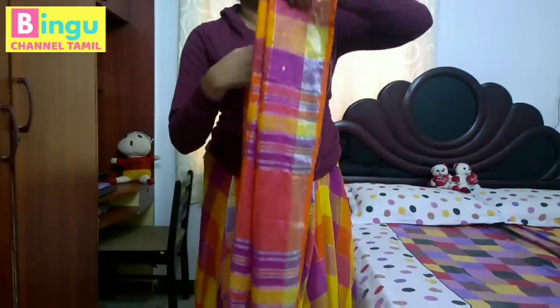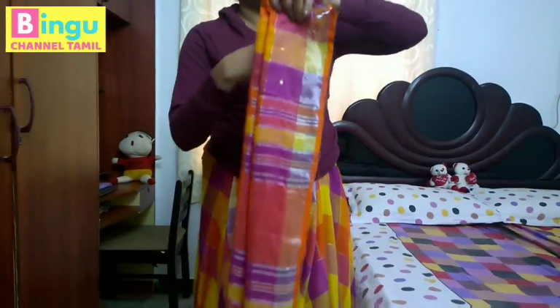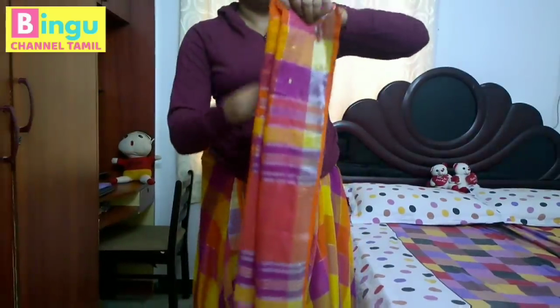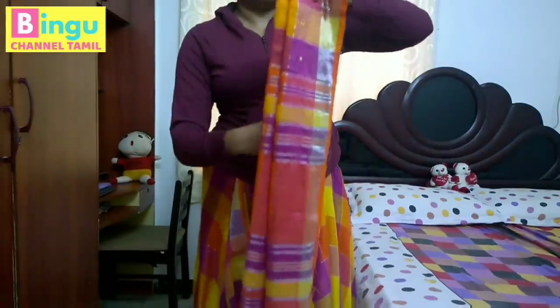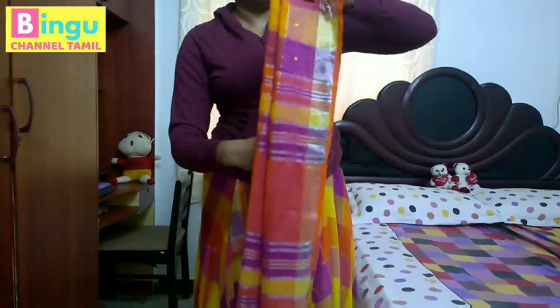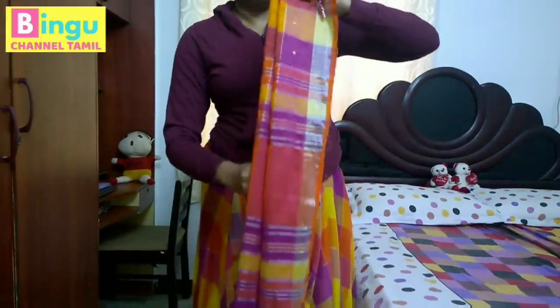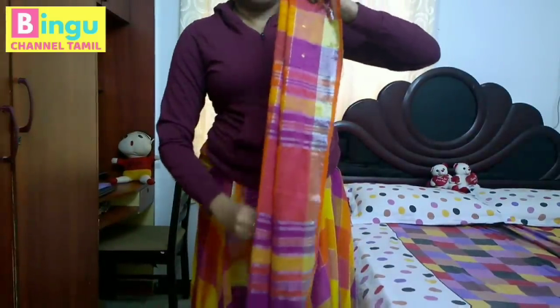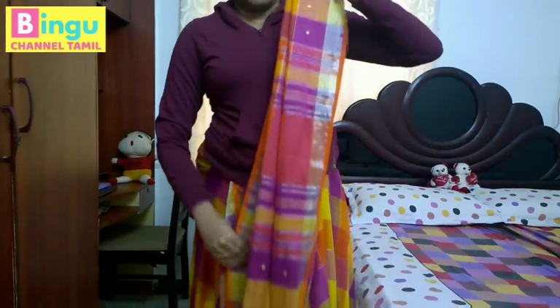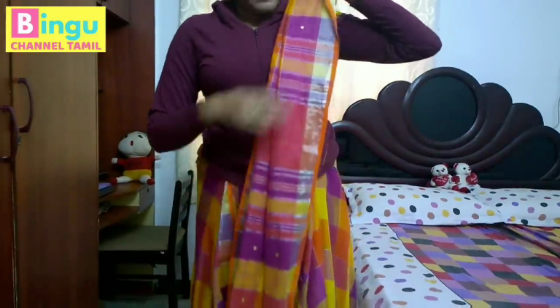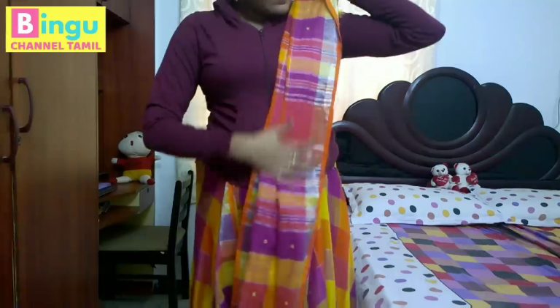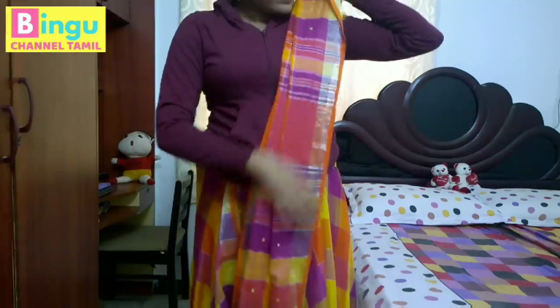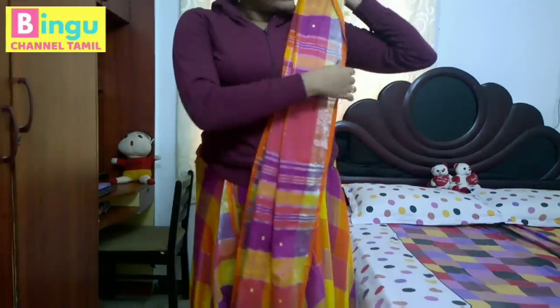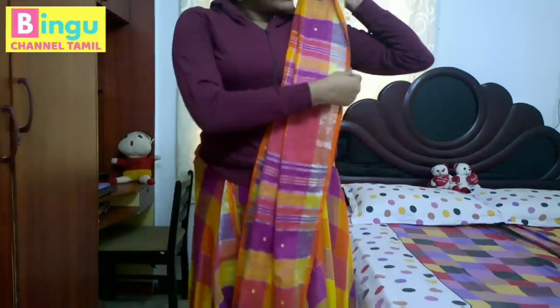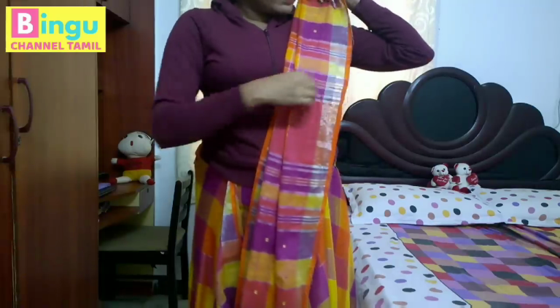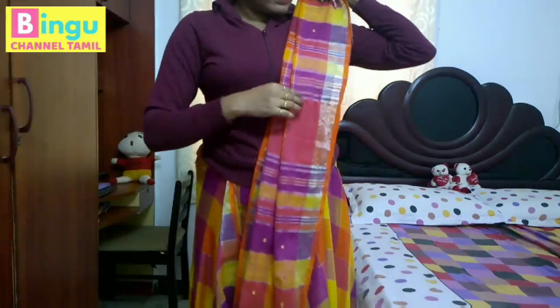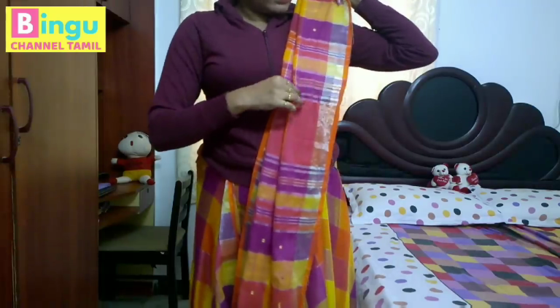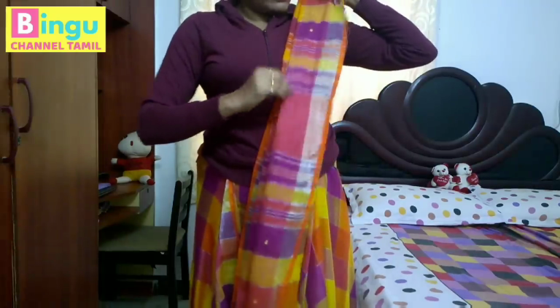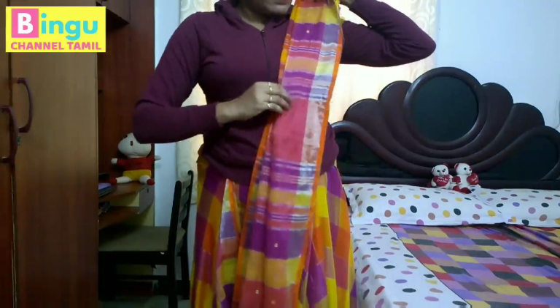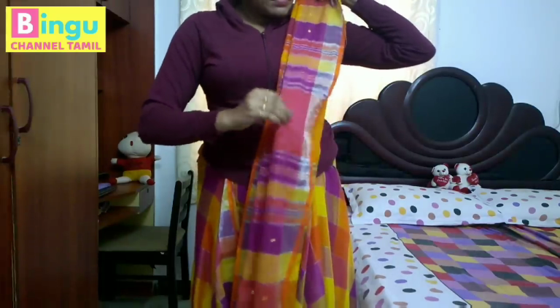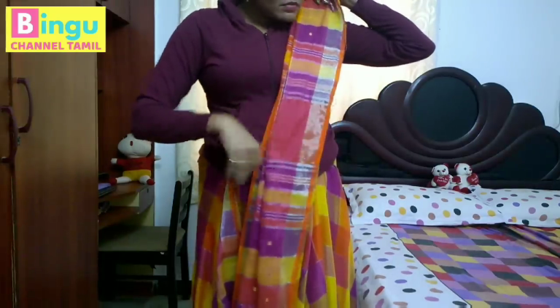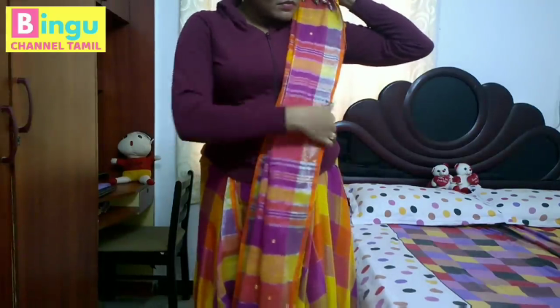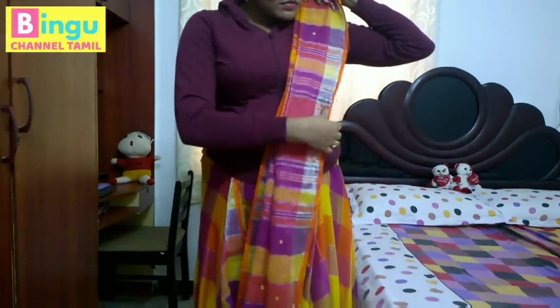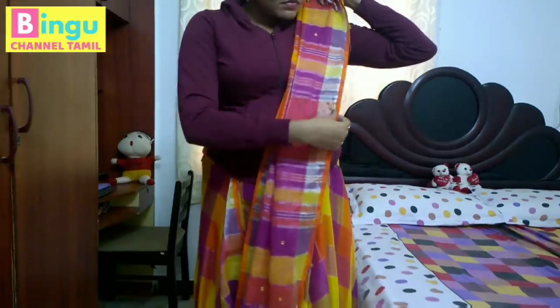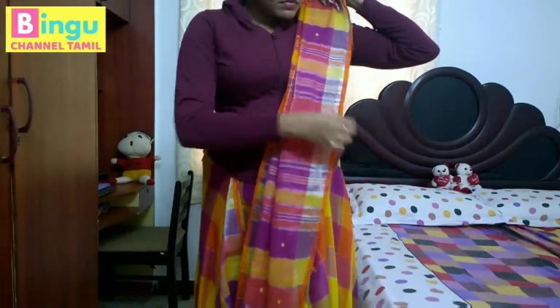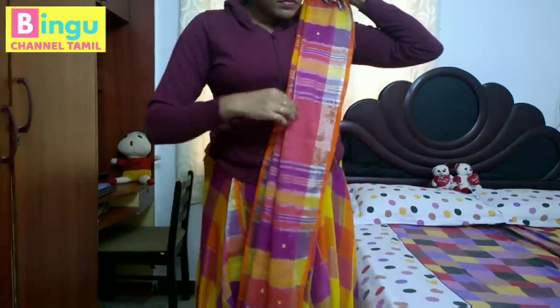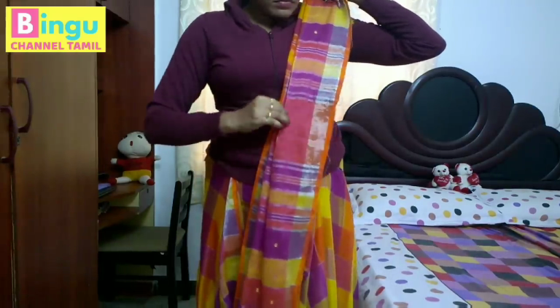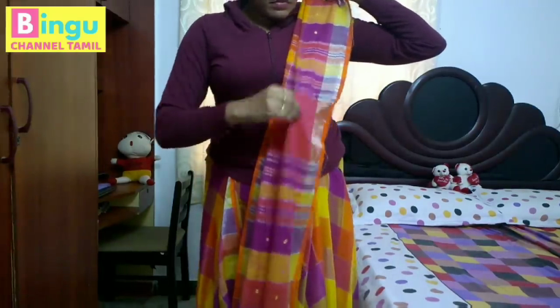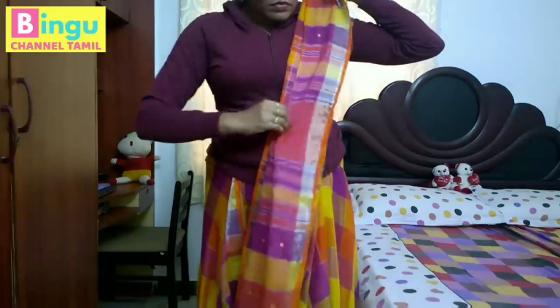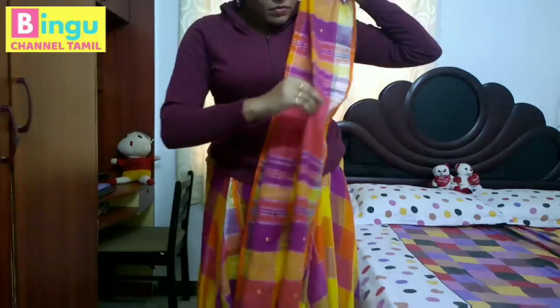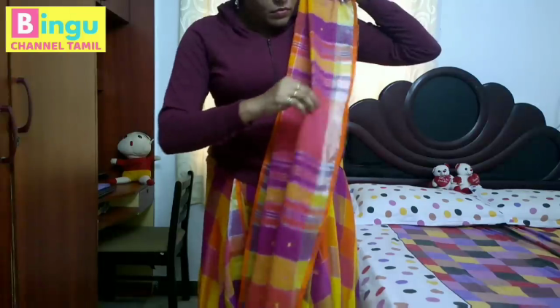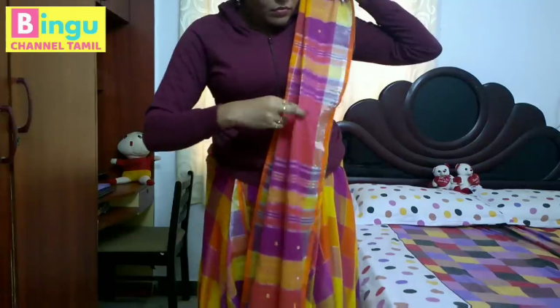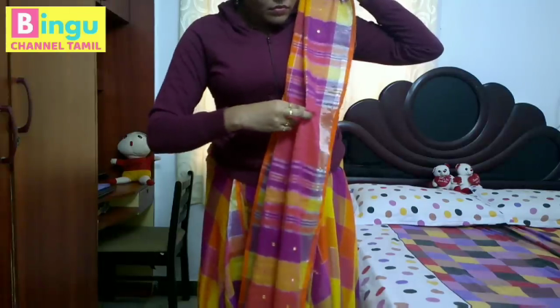If you want to use this one, you can put the dust on this one. If you want to put the dust on this one, you can clean and clean.